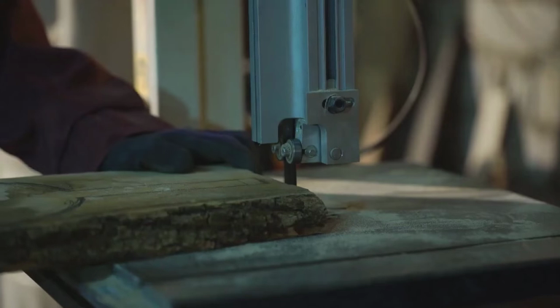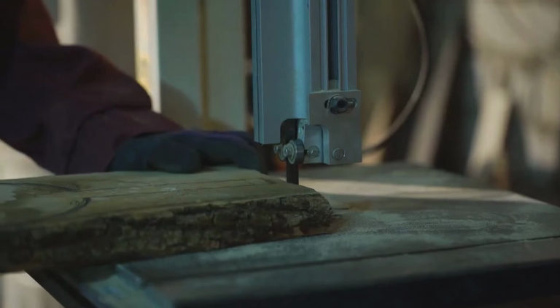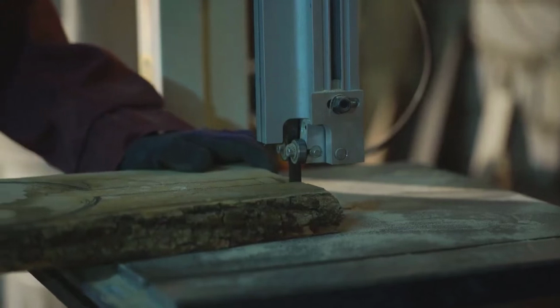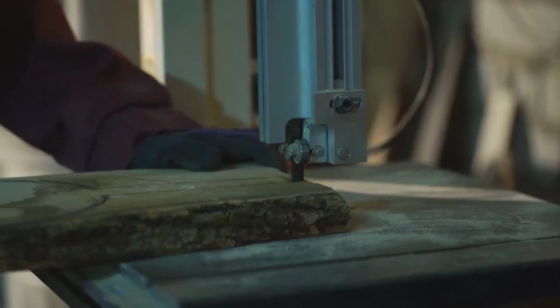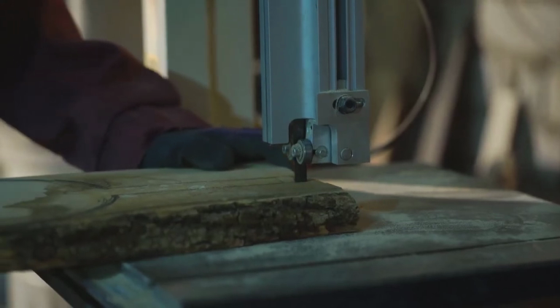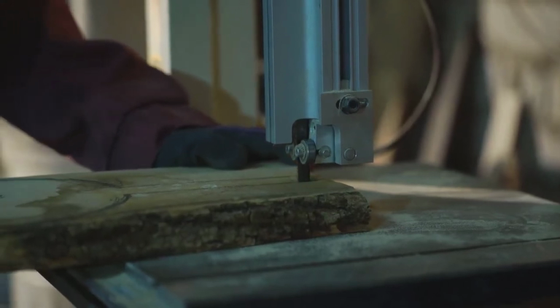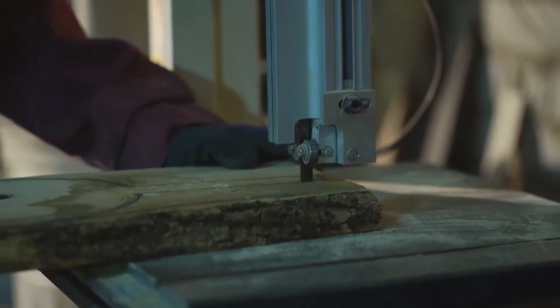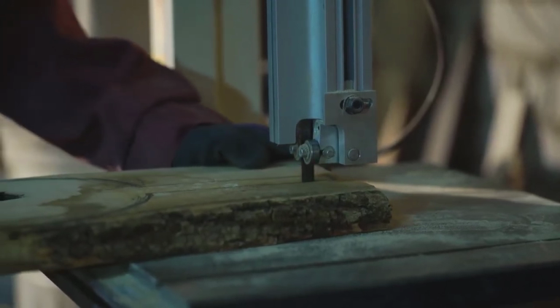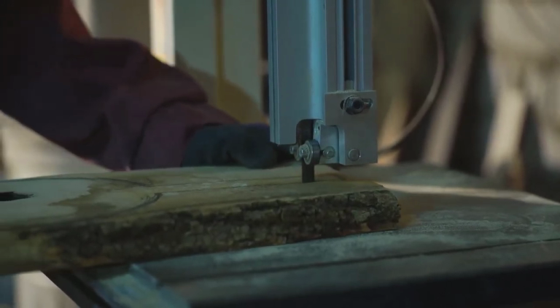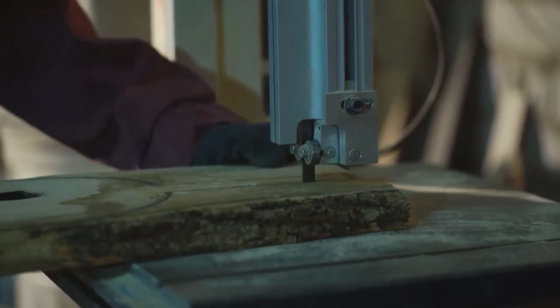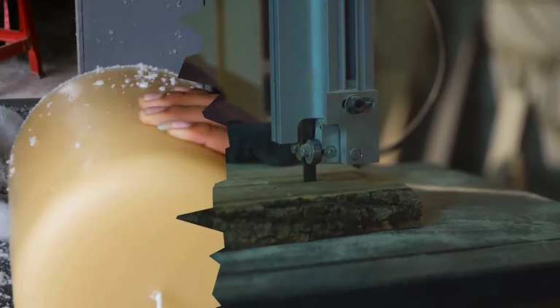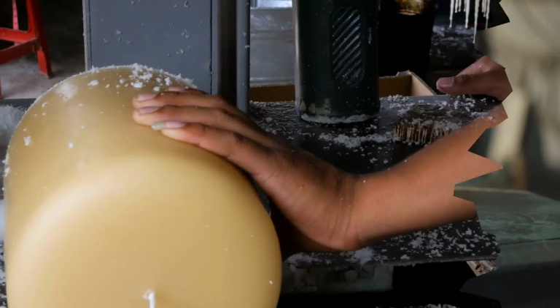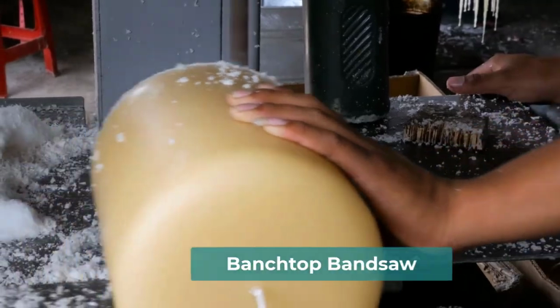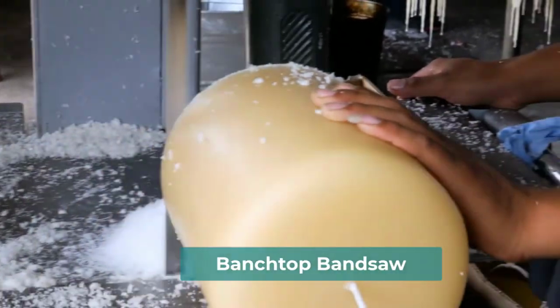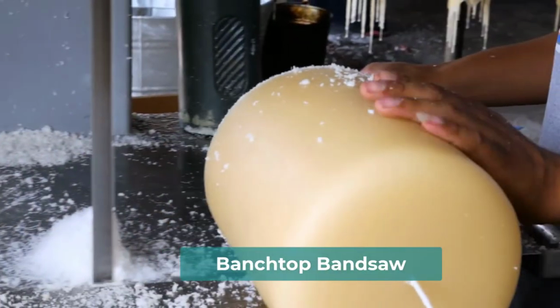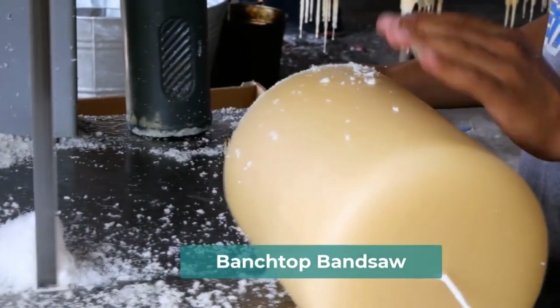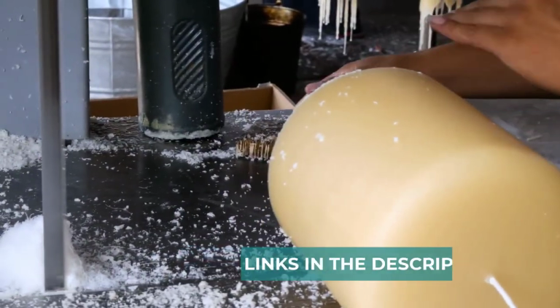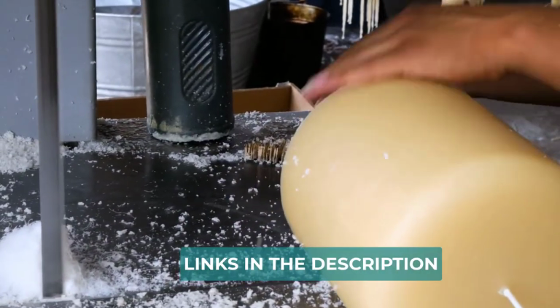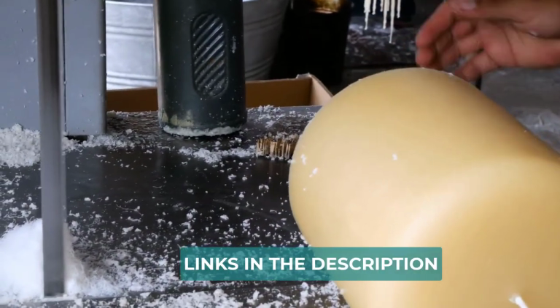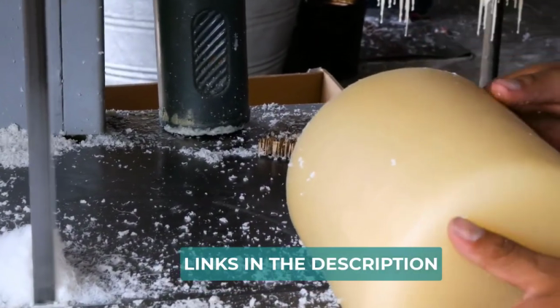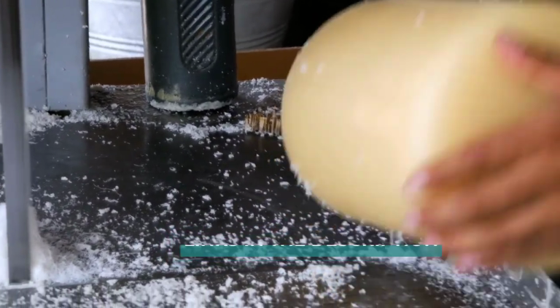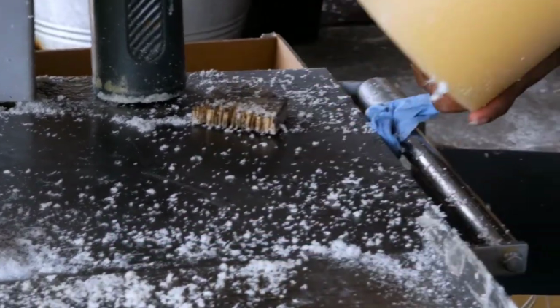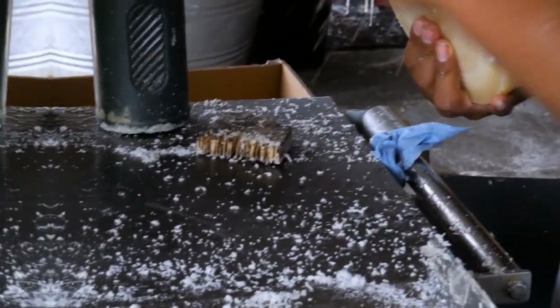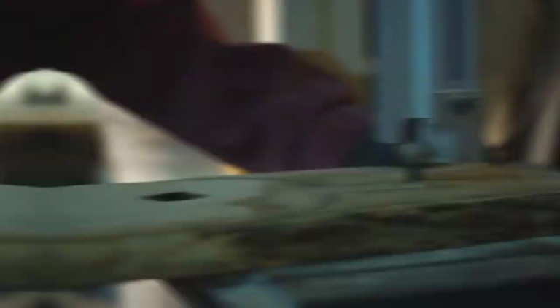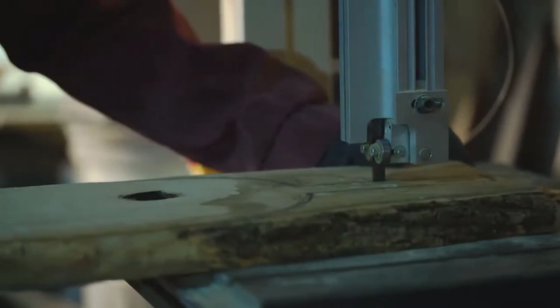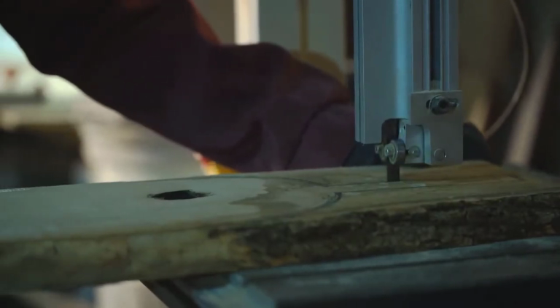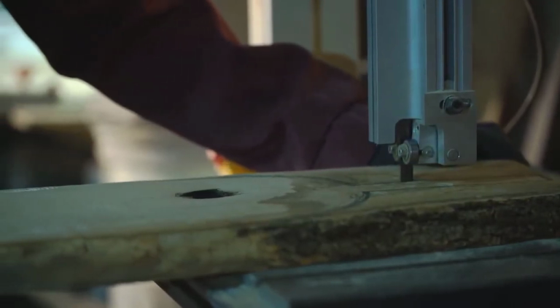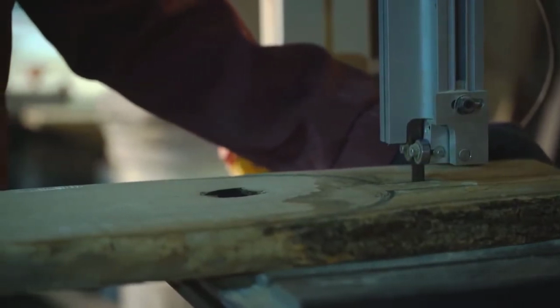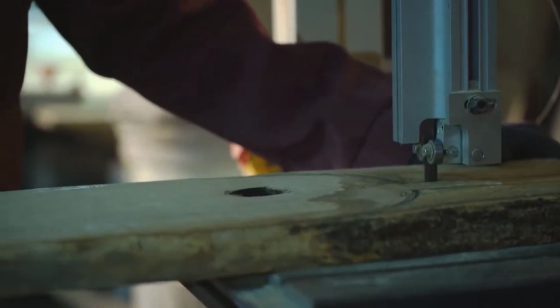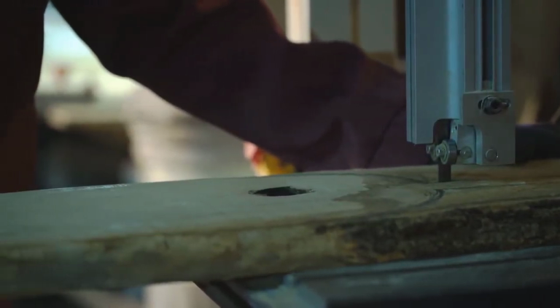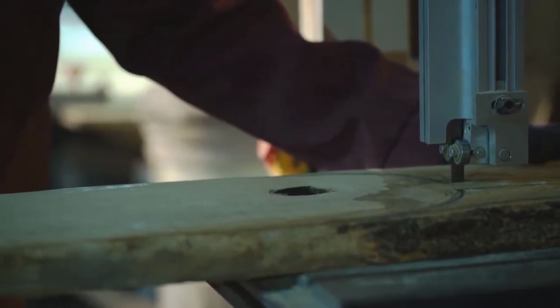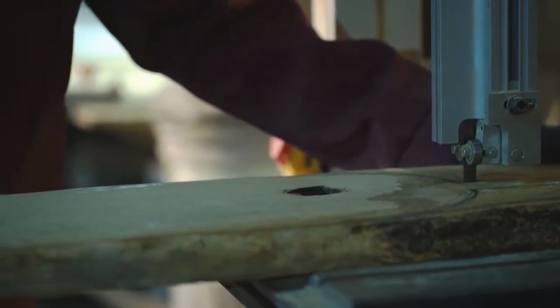Are you looking for the best benchtop bandsaw? In this video, we will break down the top three benchtop bandsaws. We have included links in the description for each product mentioned, so make sure you check those out to see which one is in your budget range.